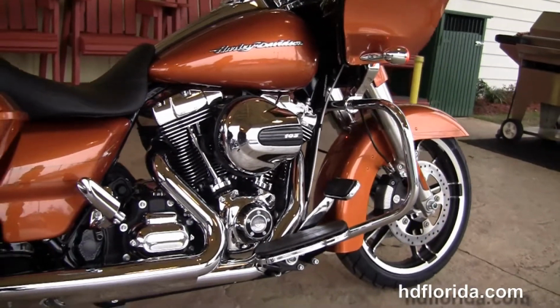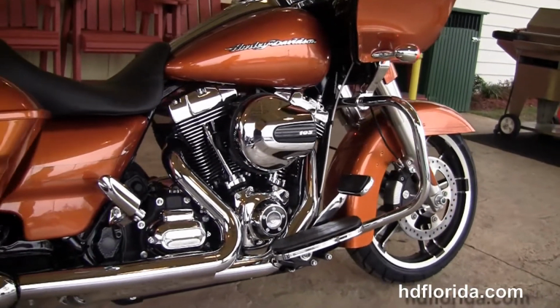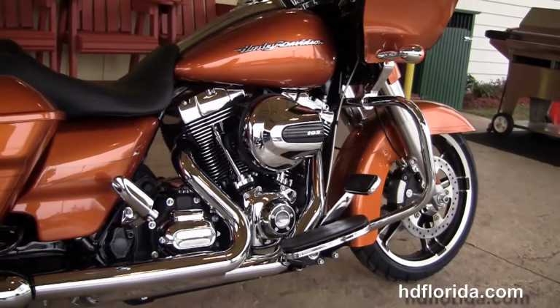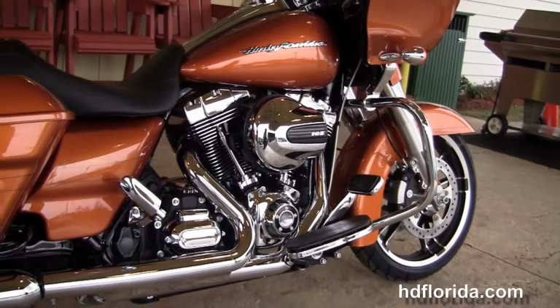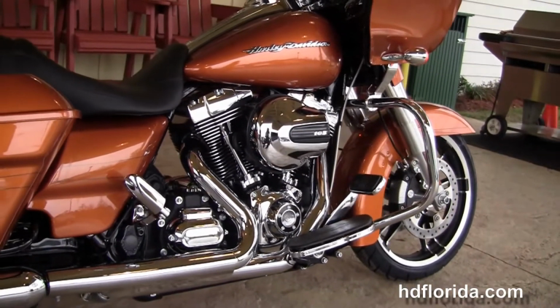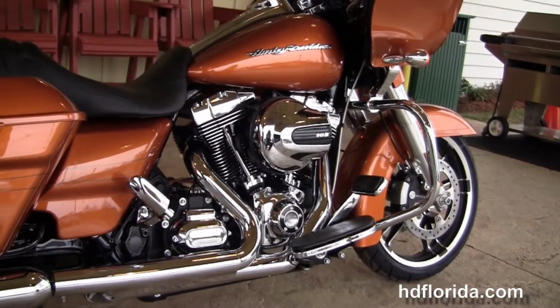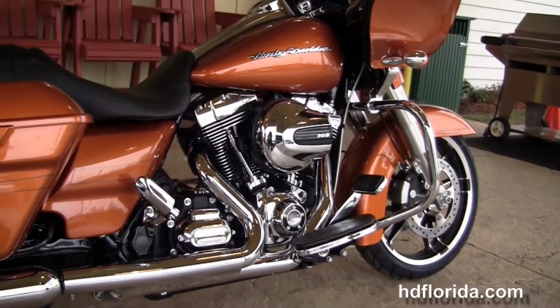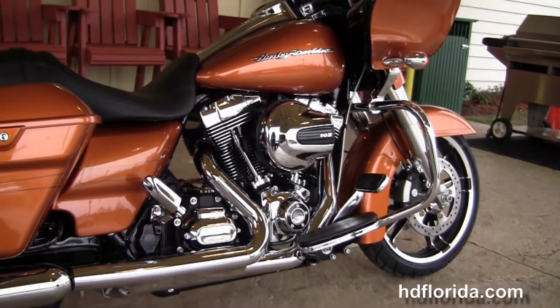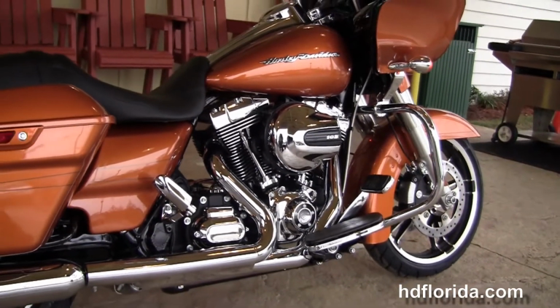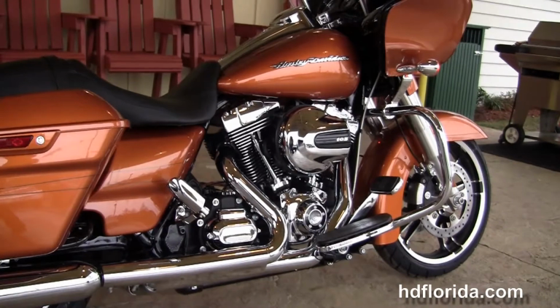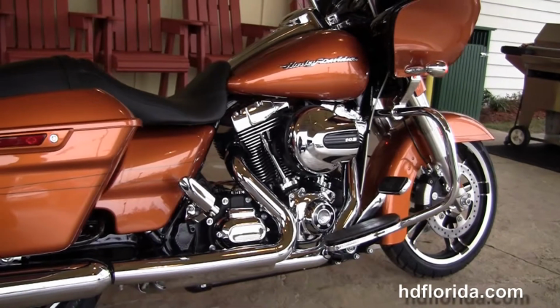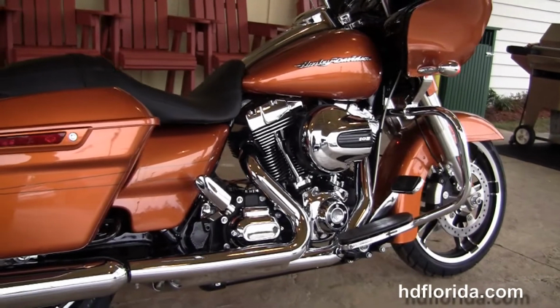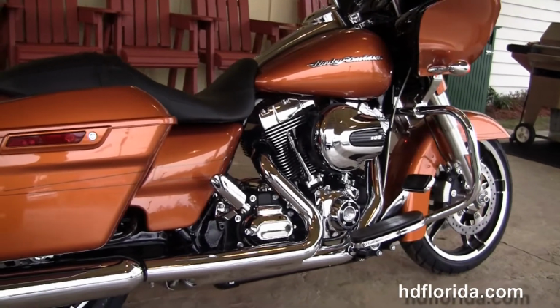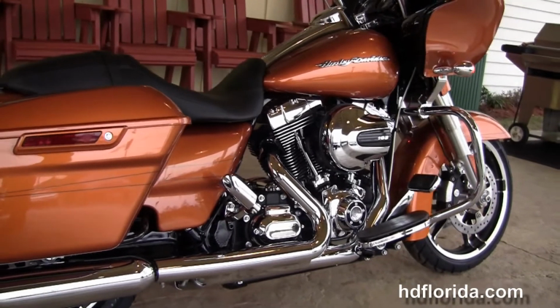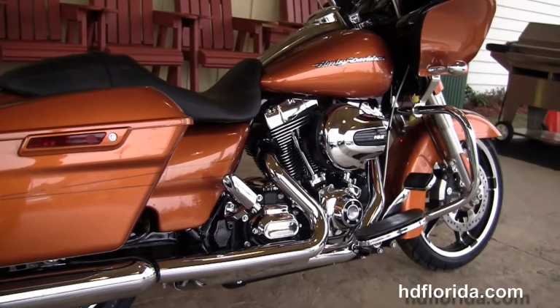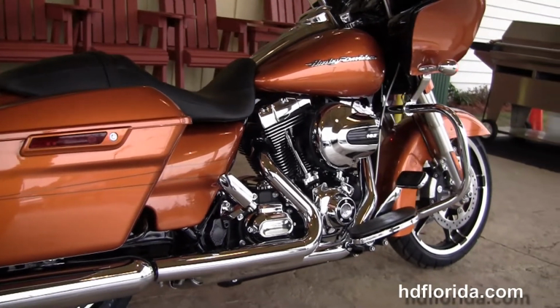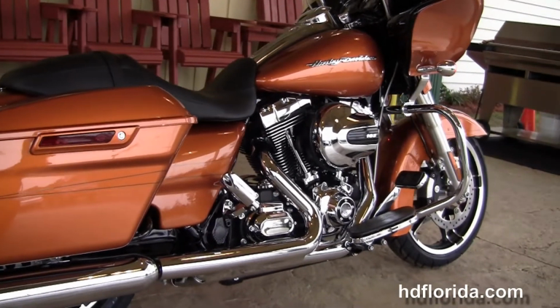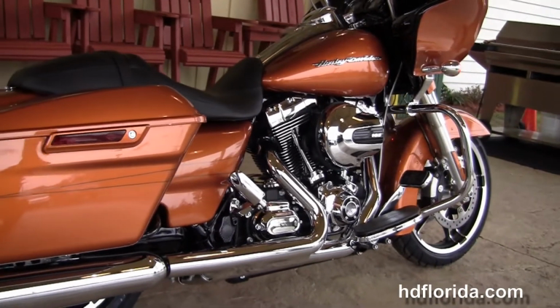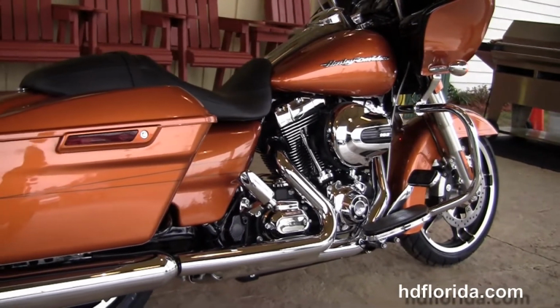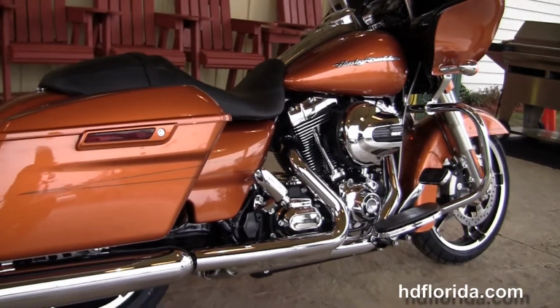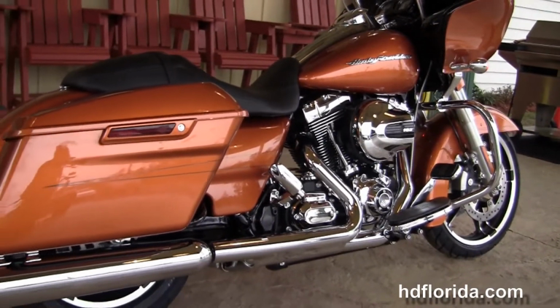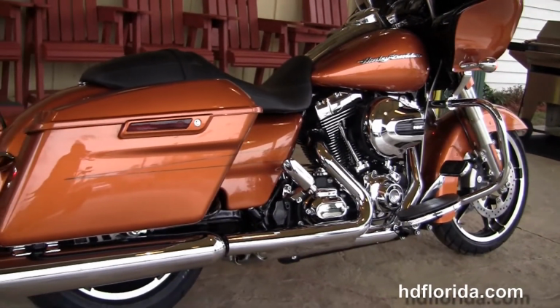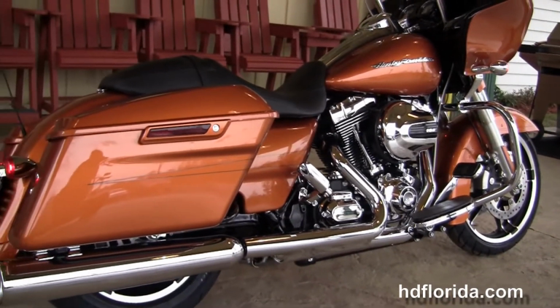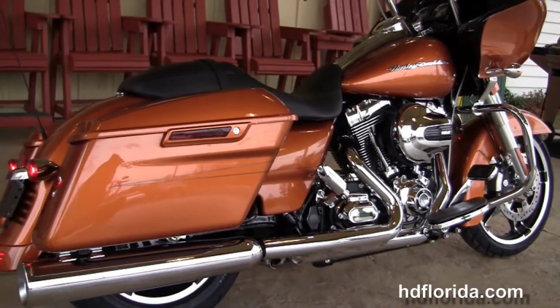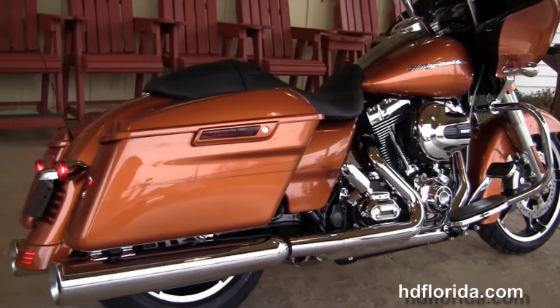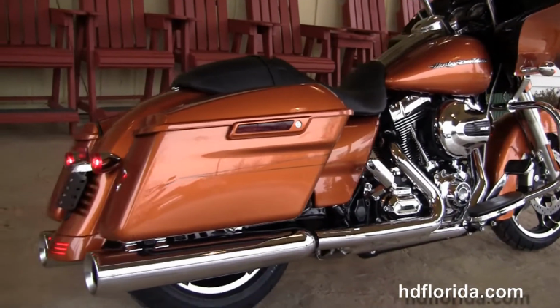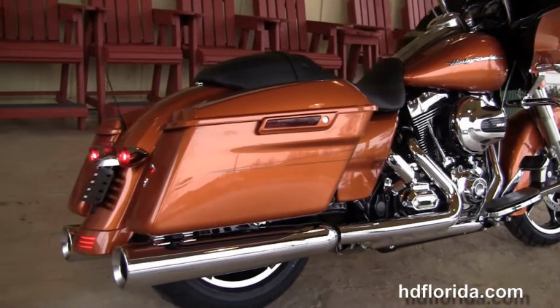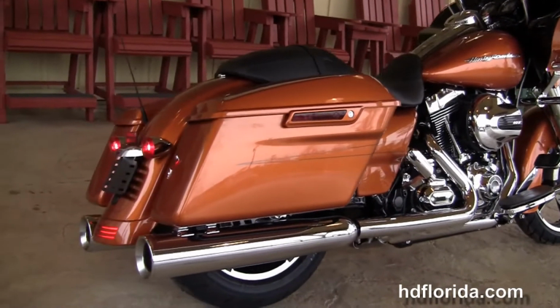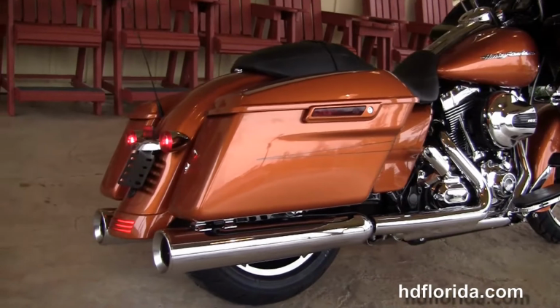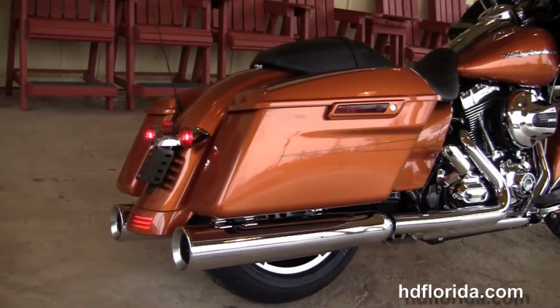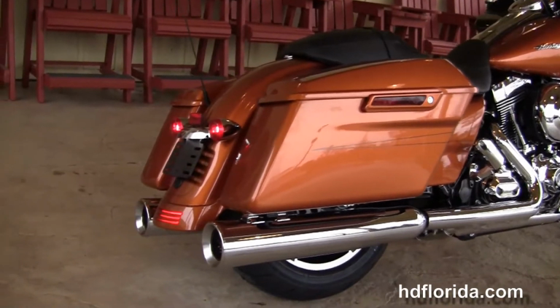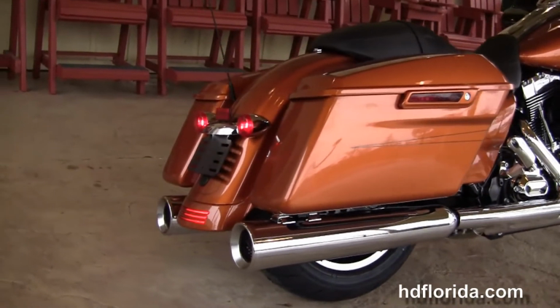It's got a chrome engine guard, rubber-mounted, air-cooled, high-output 103-cubic-inch twin-cam engine with 6-speed transmission, custom full-sized rider floorboards, and stealth passenger pegs.